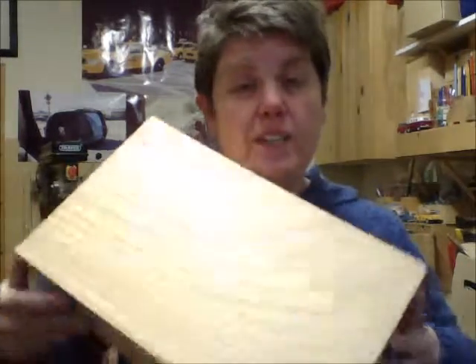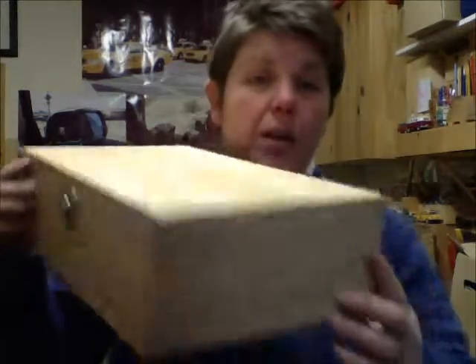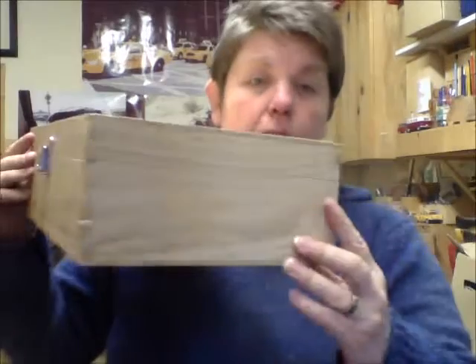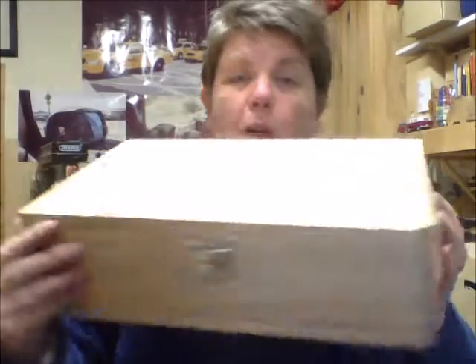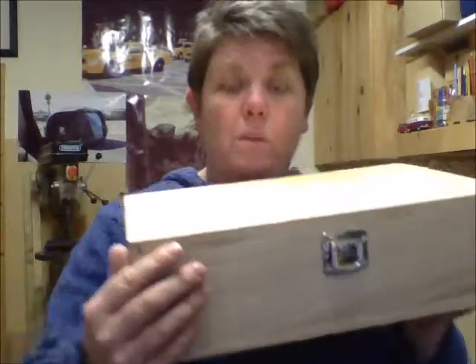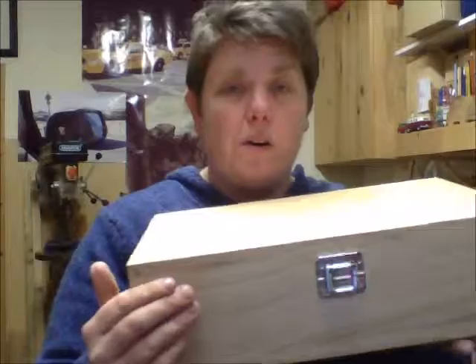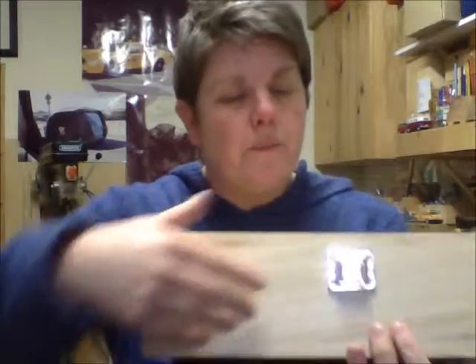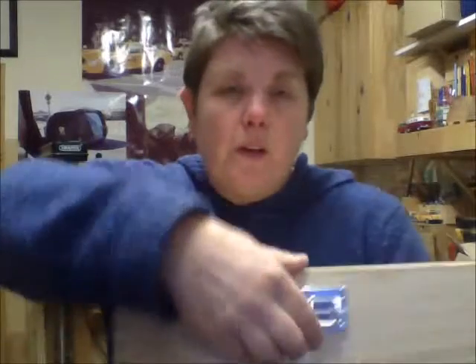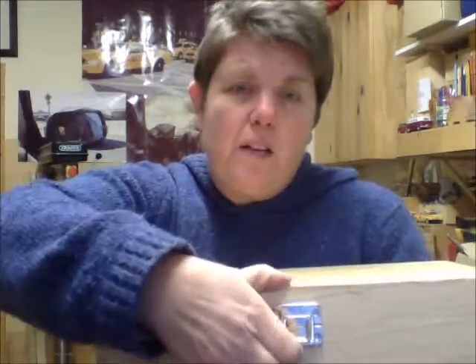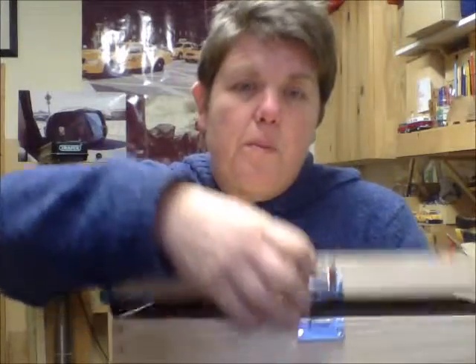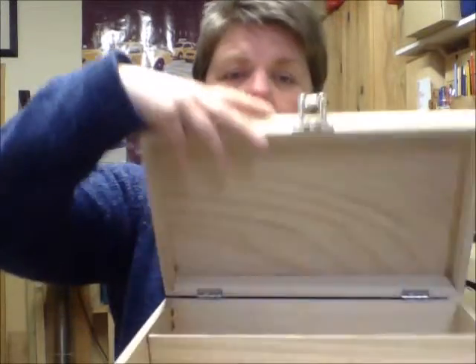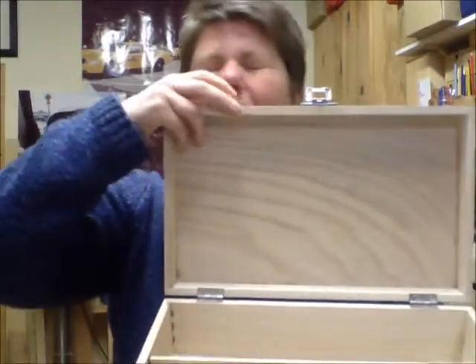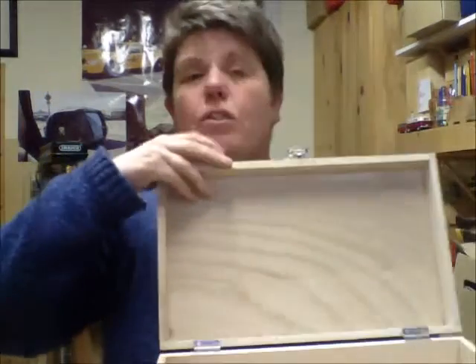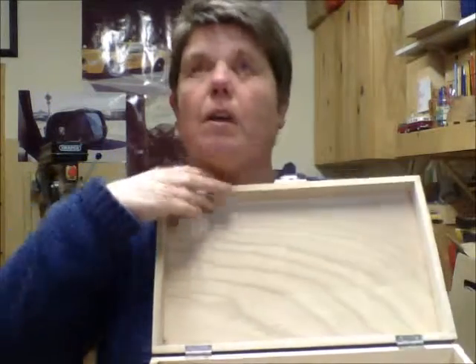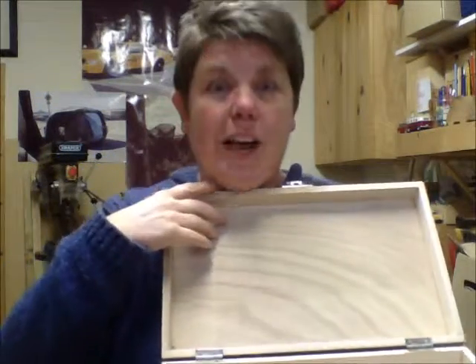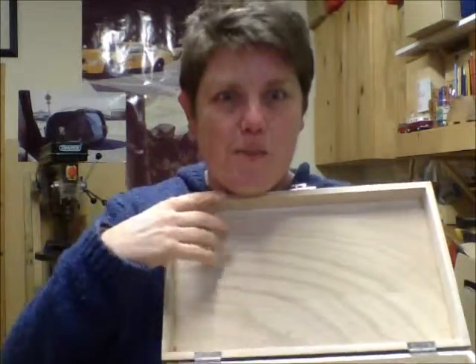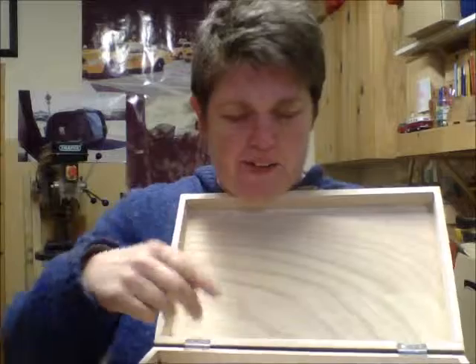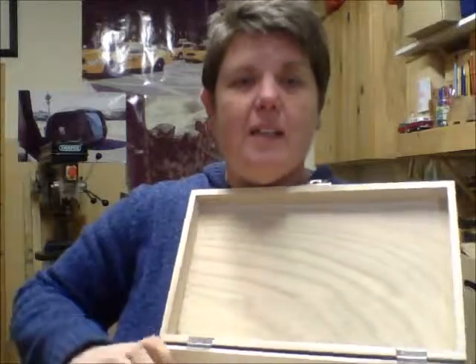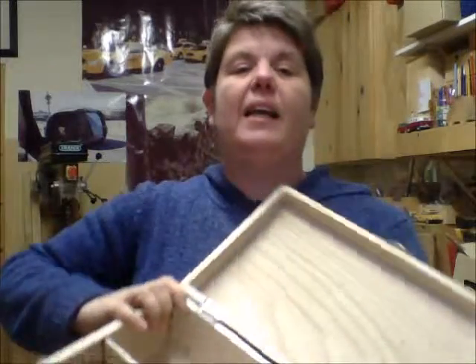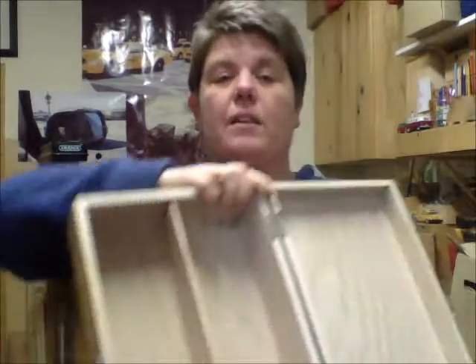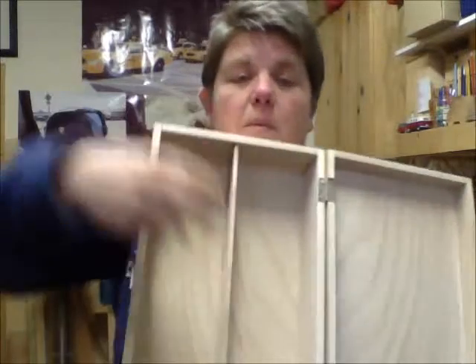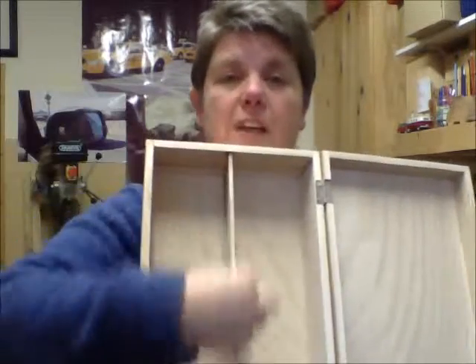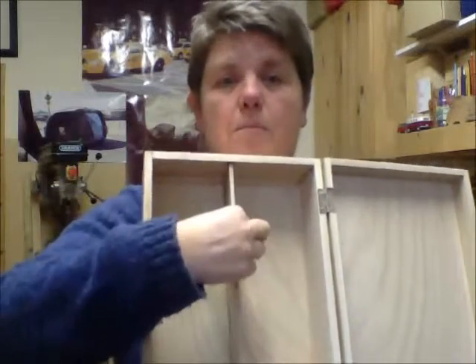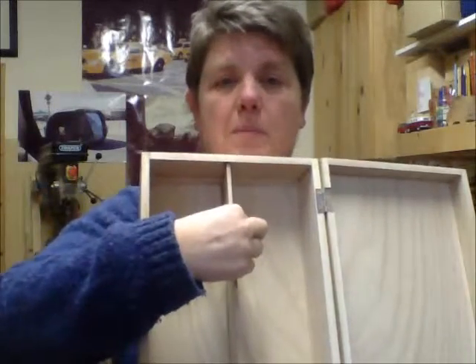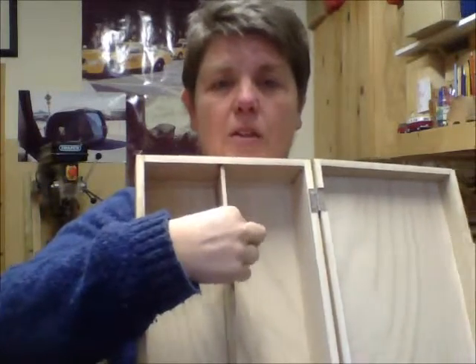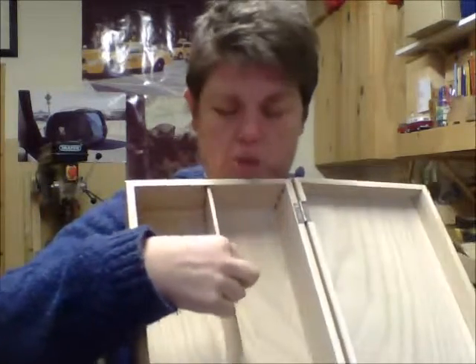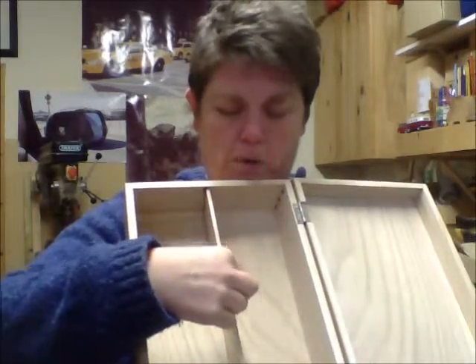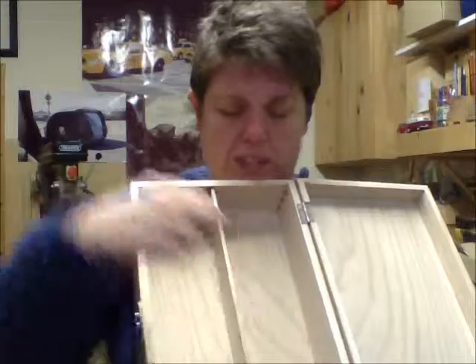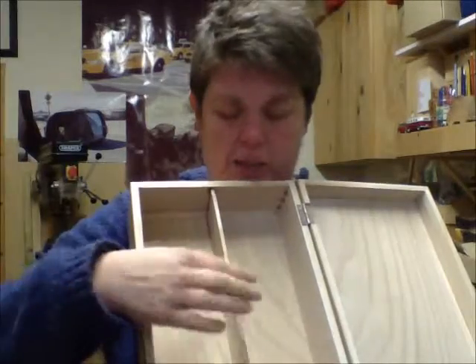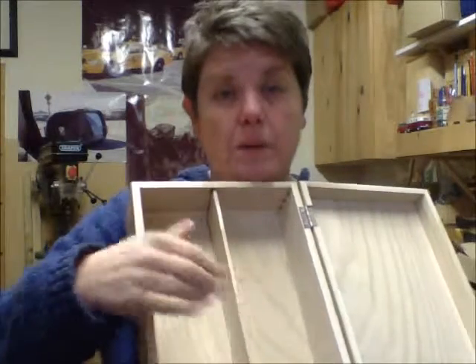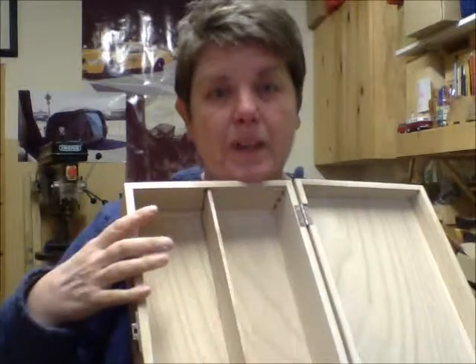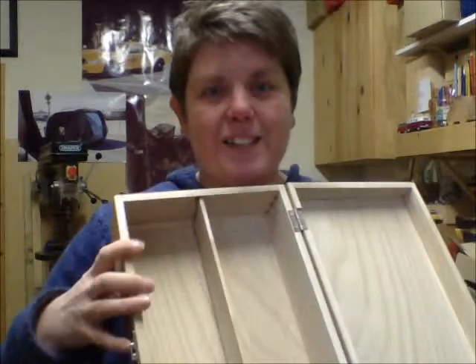So this is our two bottle wine box with a nice chrome clasp — clasp! What am I about? Clasp! And it has got a fixed bit in the middle there. Some of the boxes we do we can take that out, but this one is fixed.